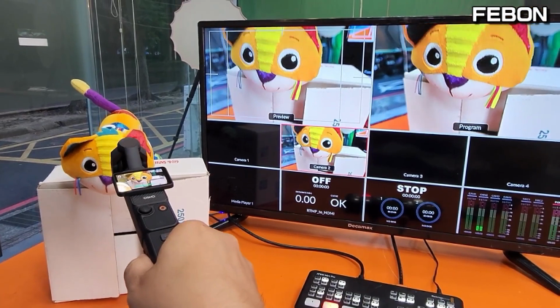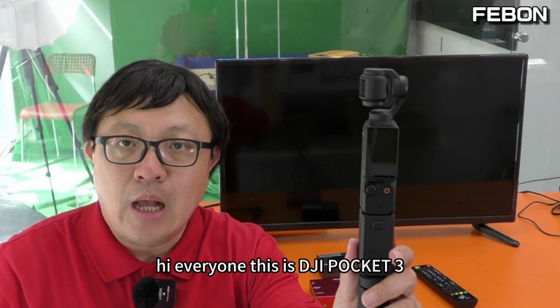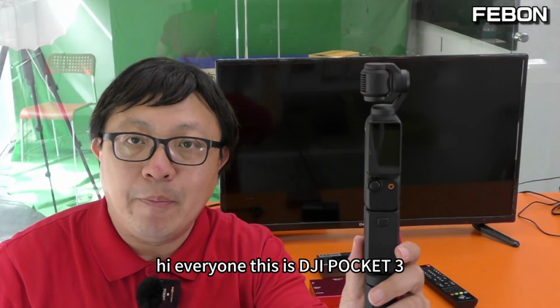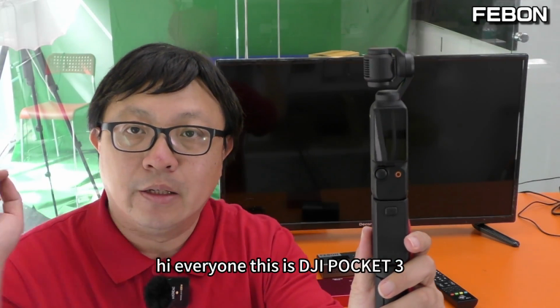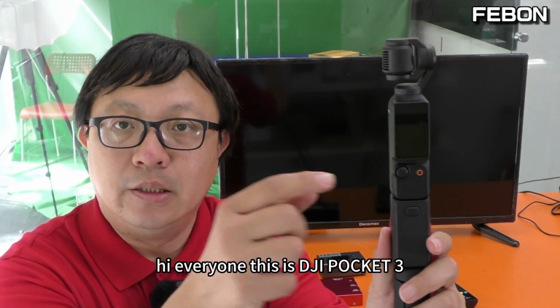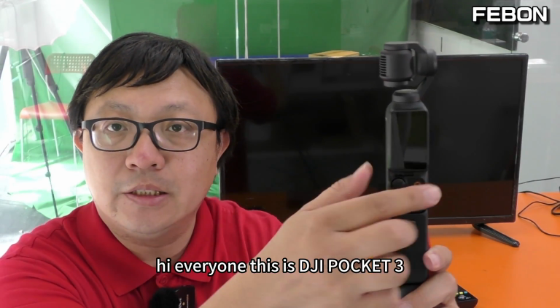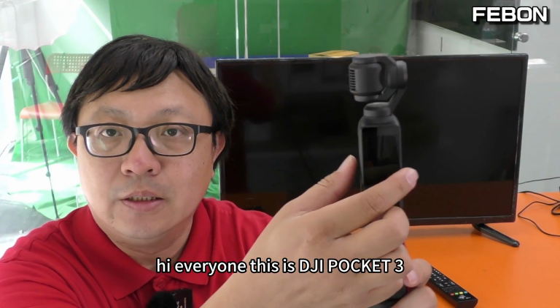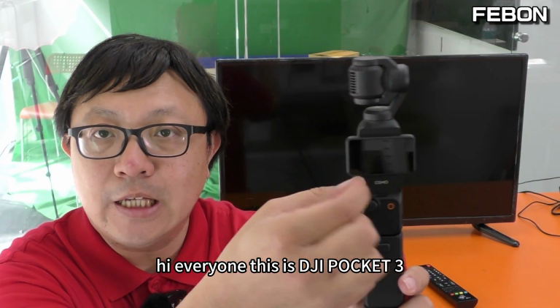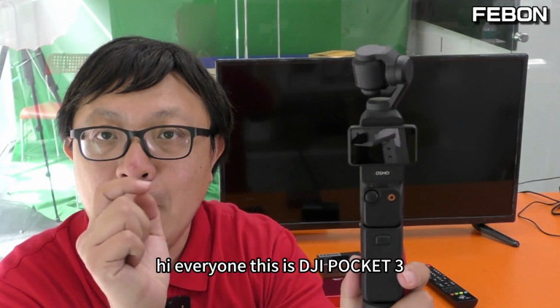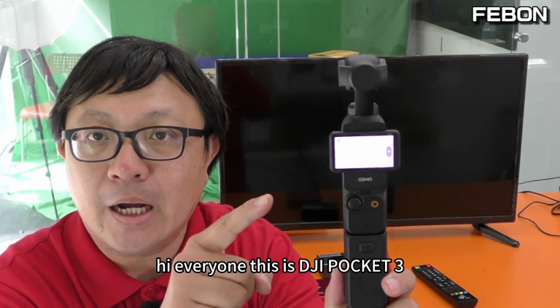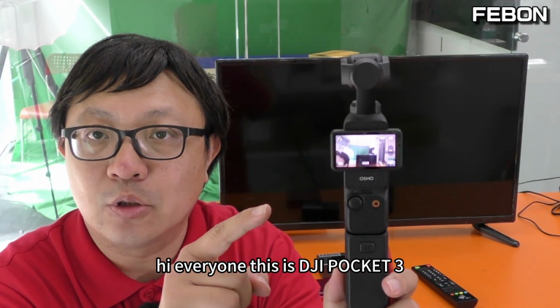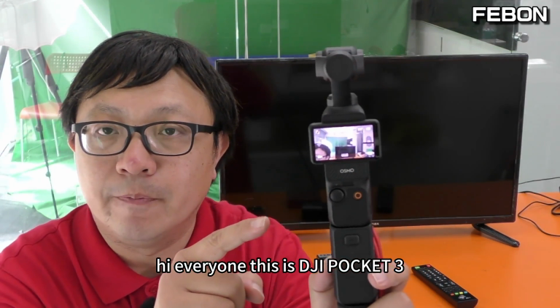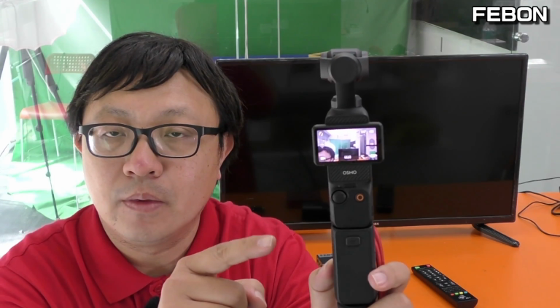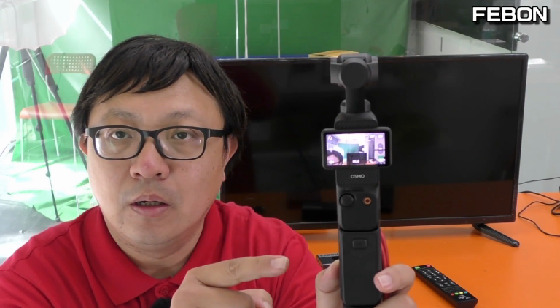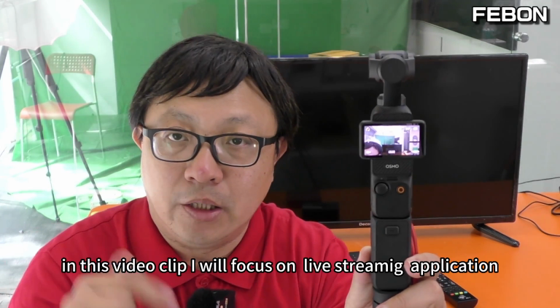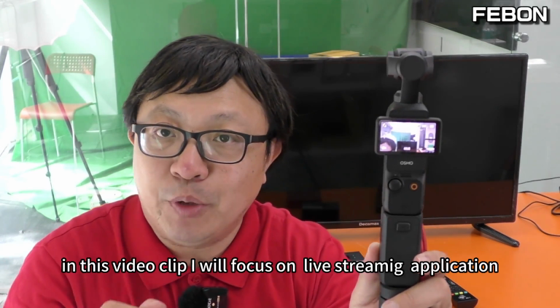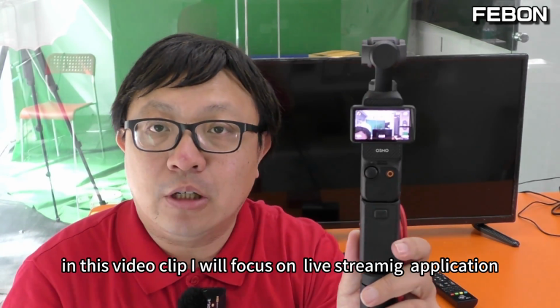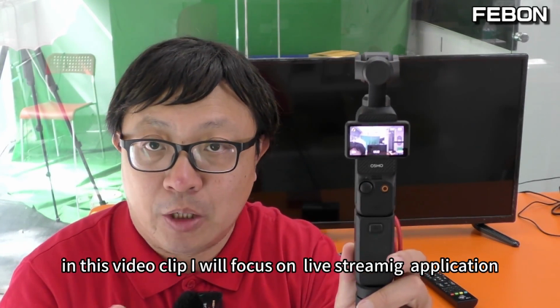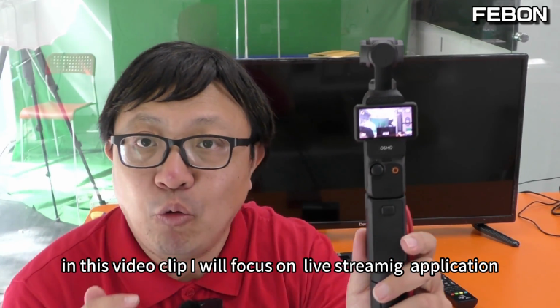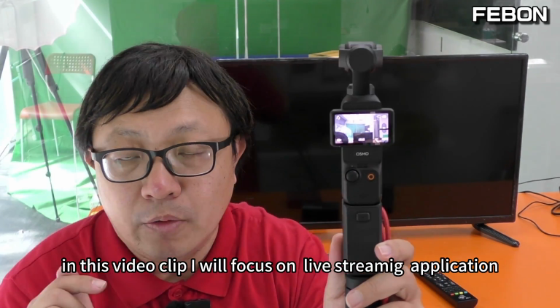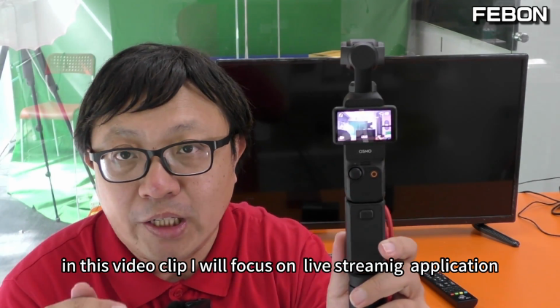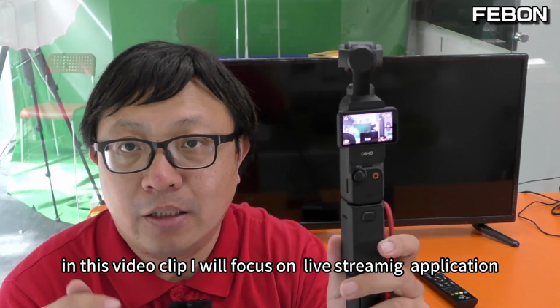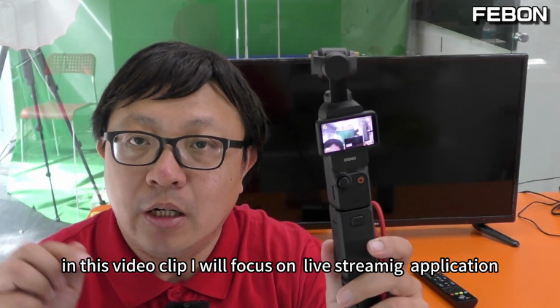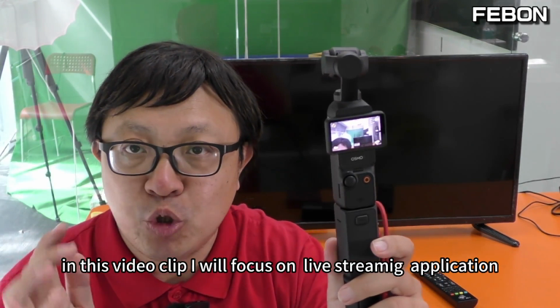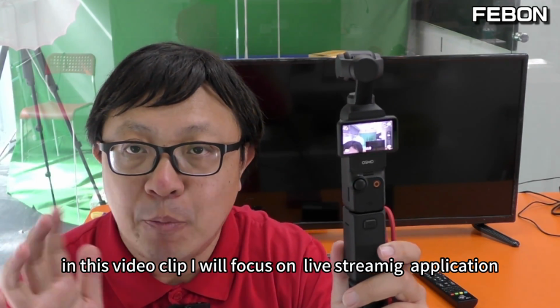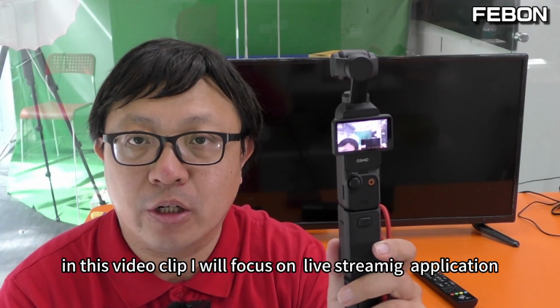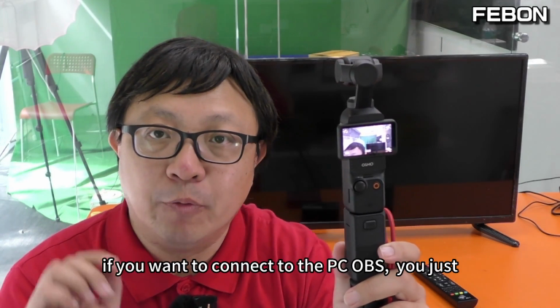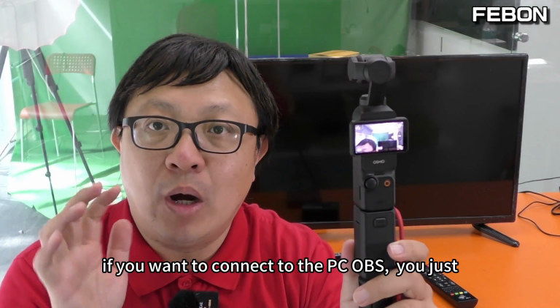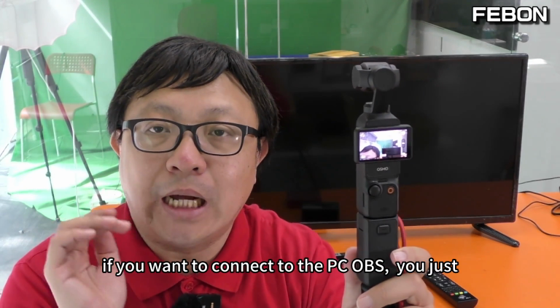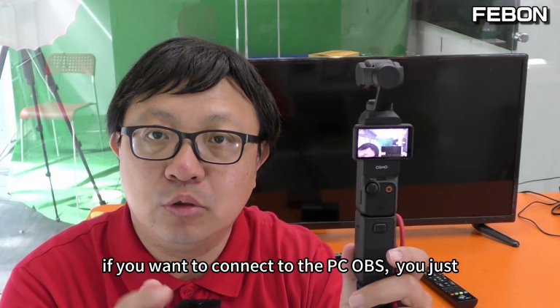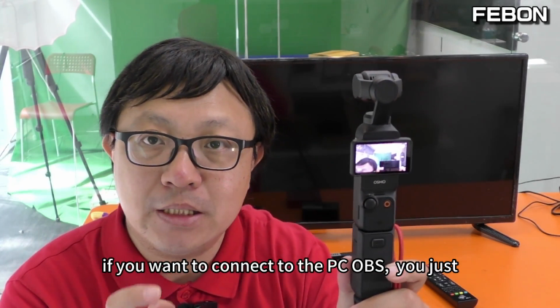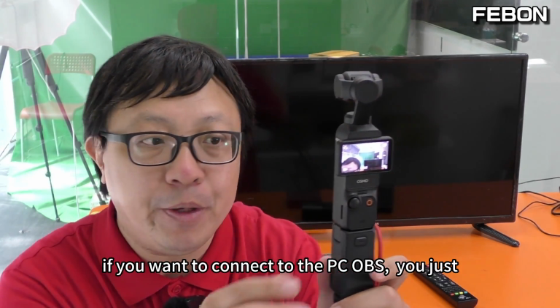Hi everyone, this is DZI Pocket 3. In this video clip, I will focus on the Live 3D application.